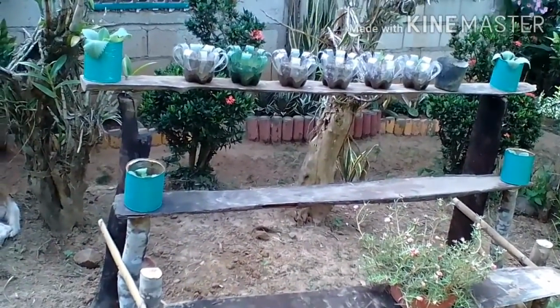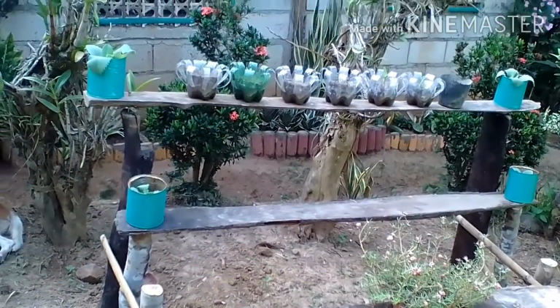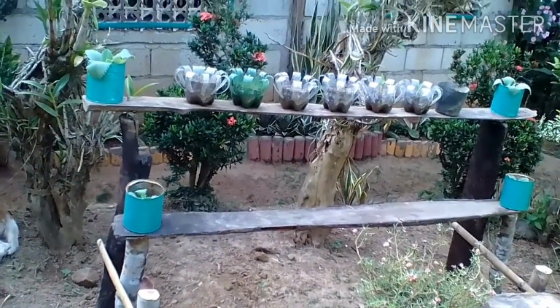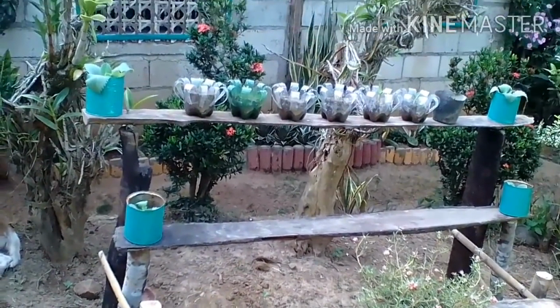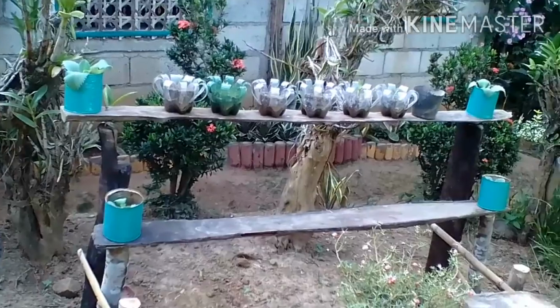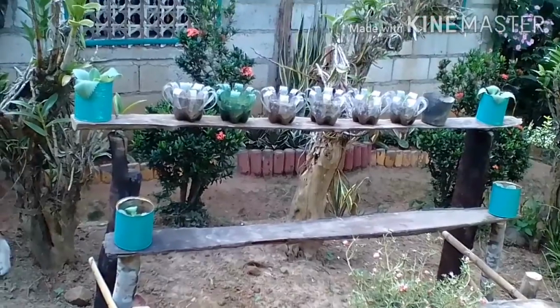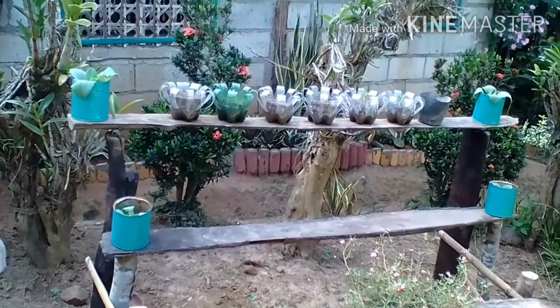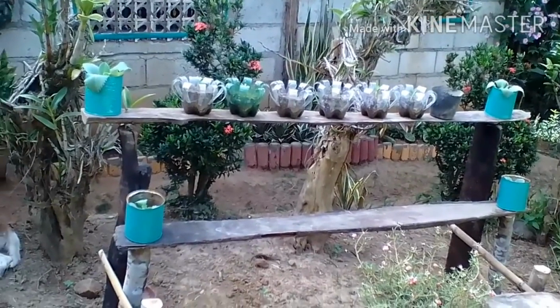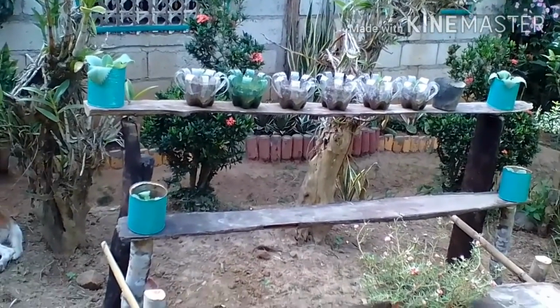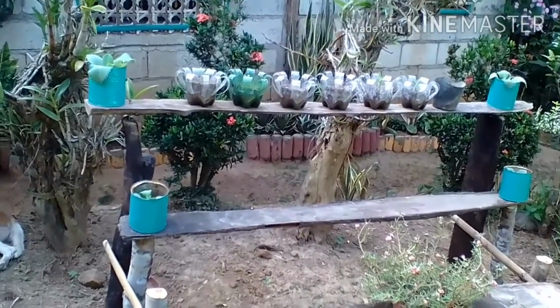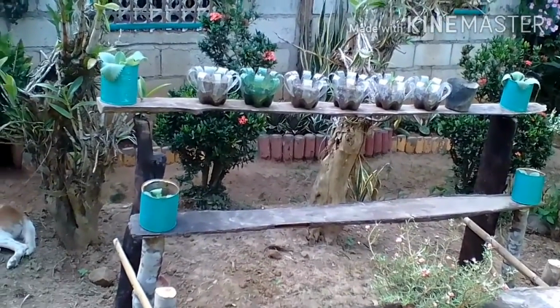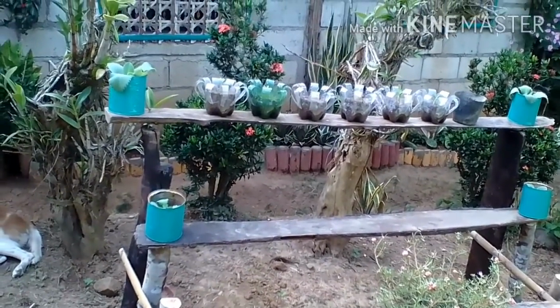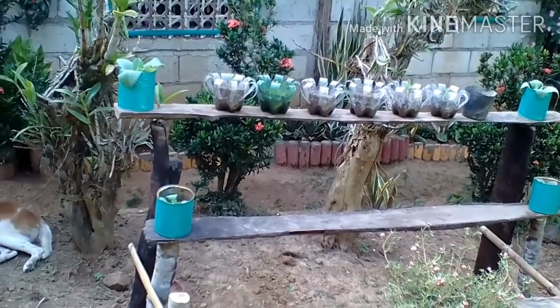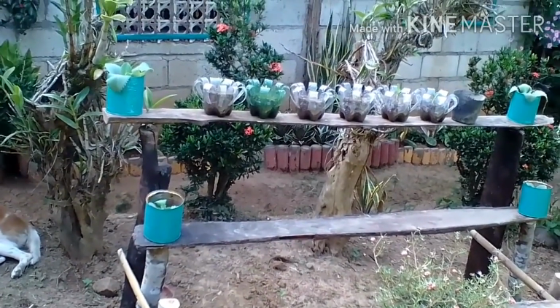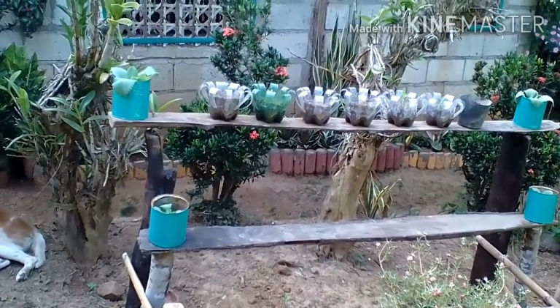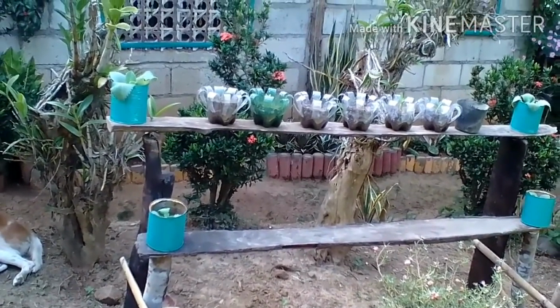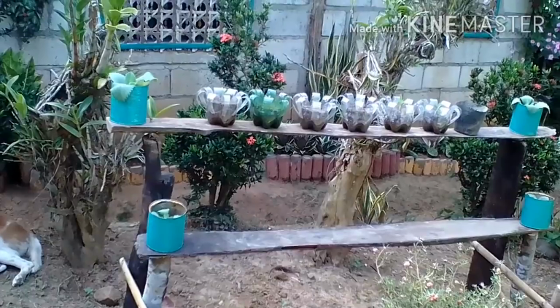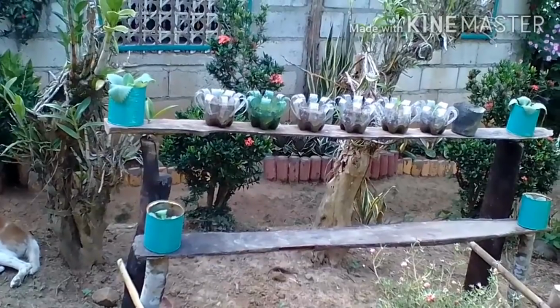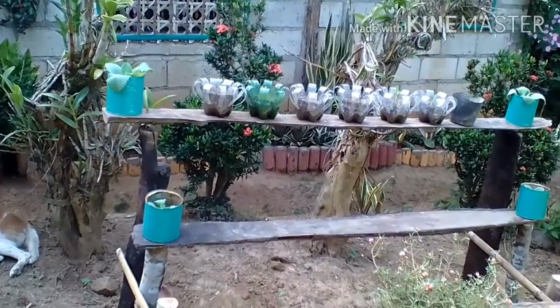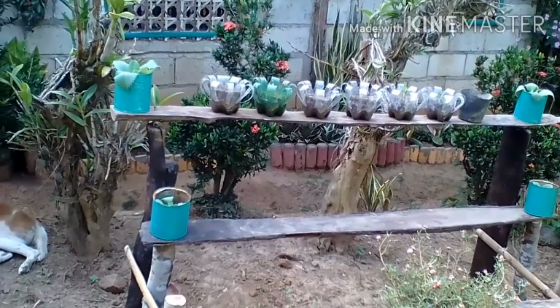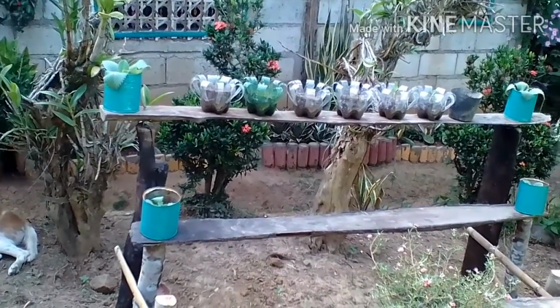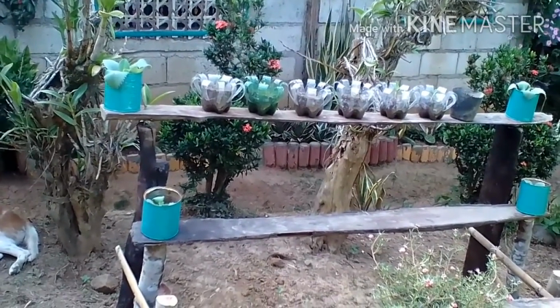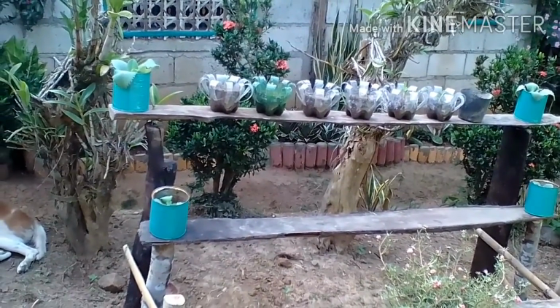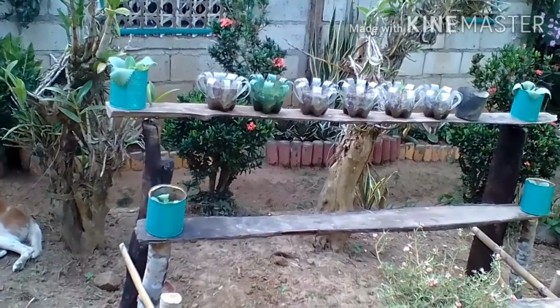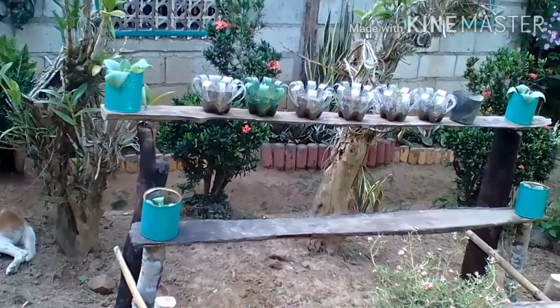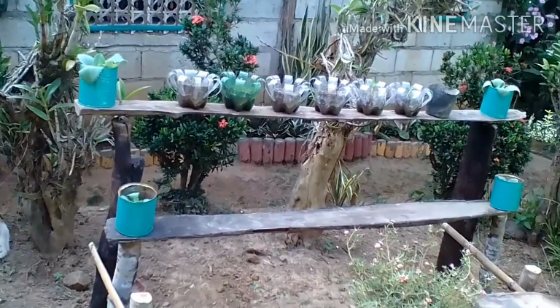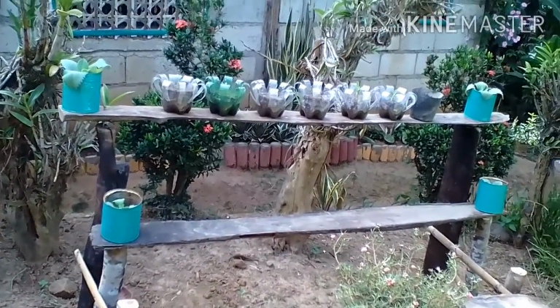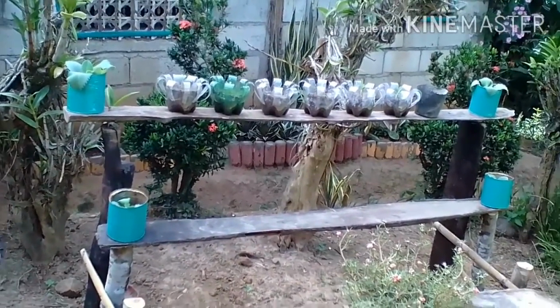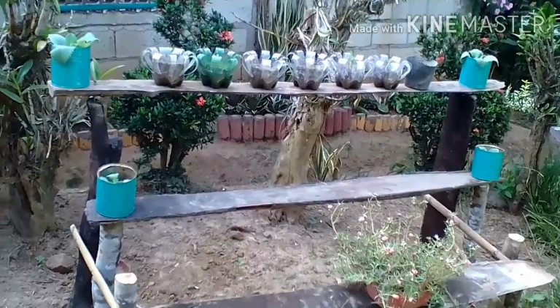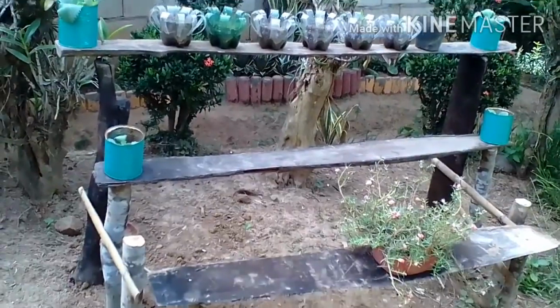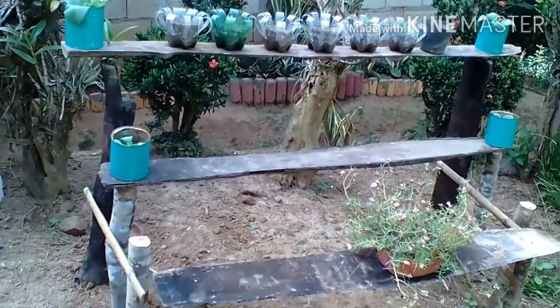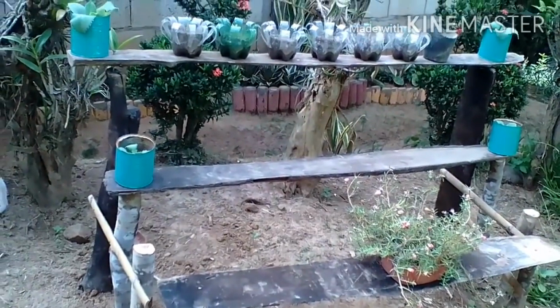I have a flower stand like that. If I have display for sale, I will put it here.